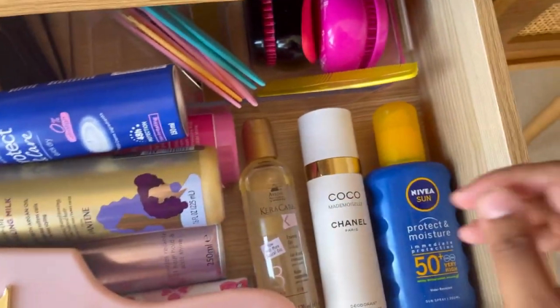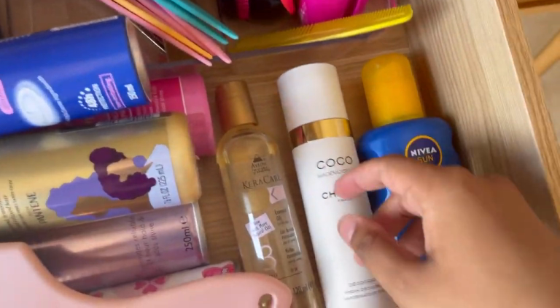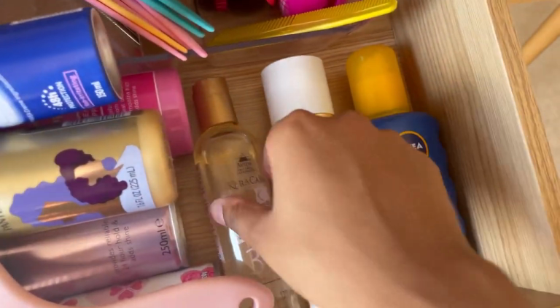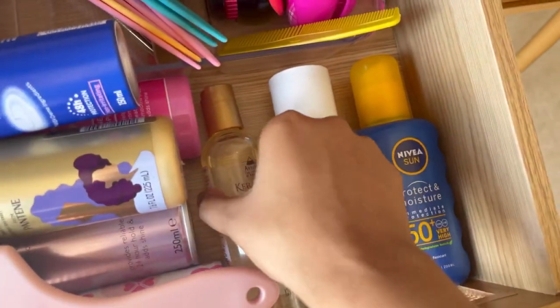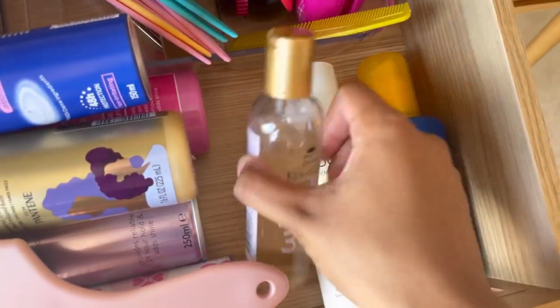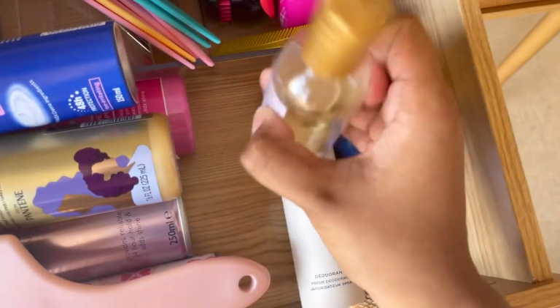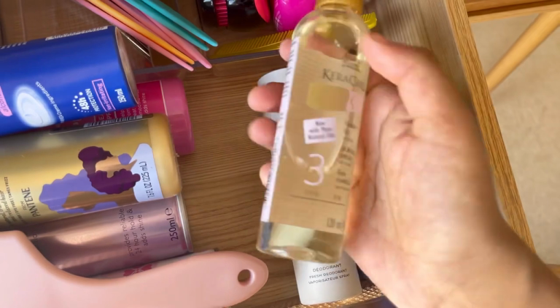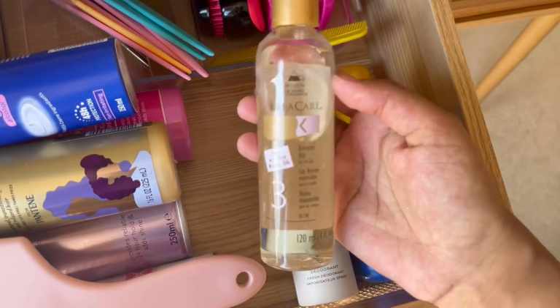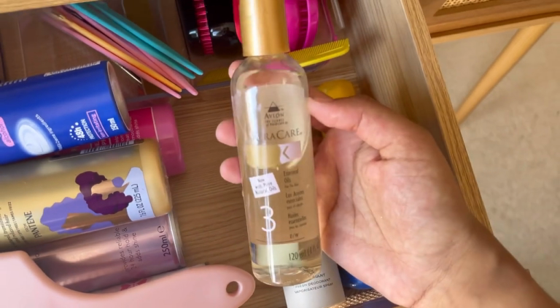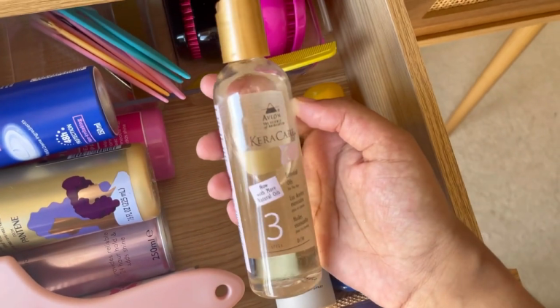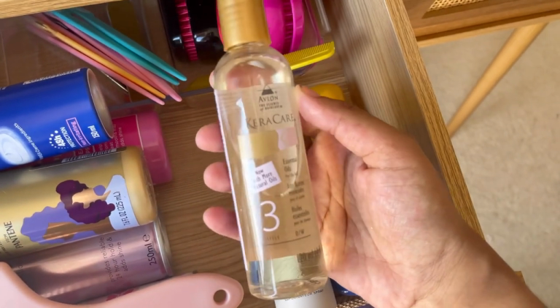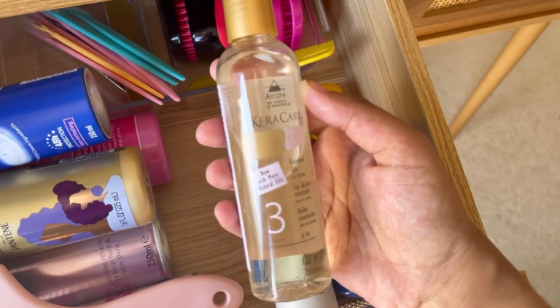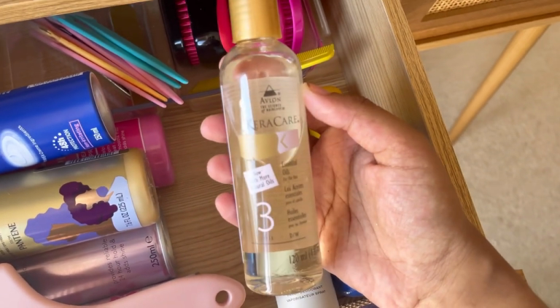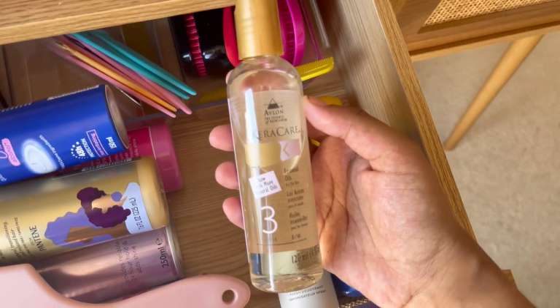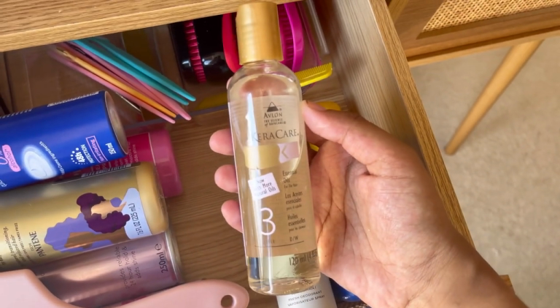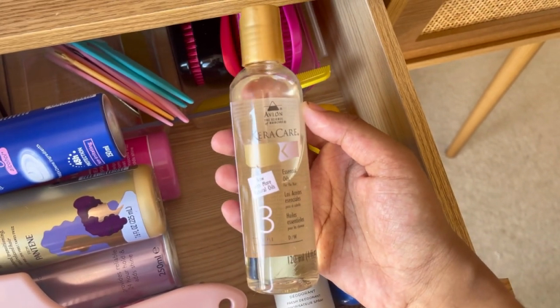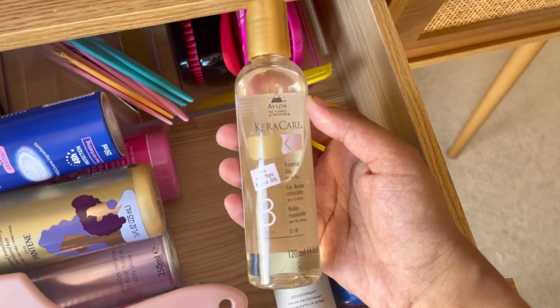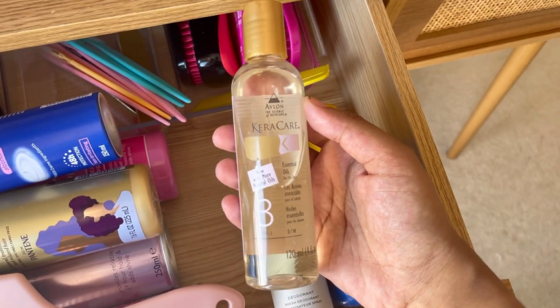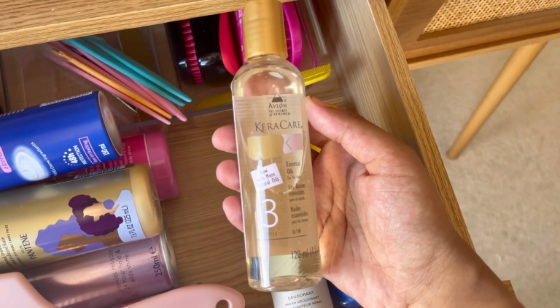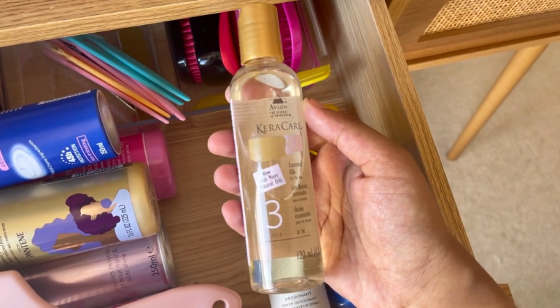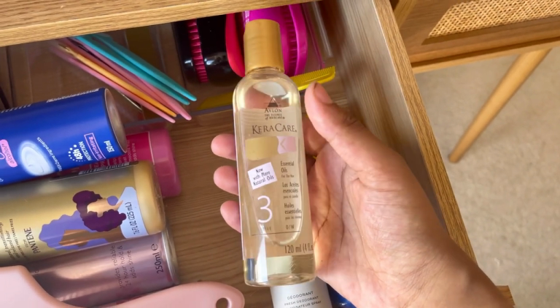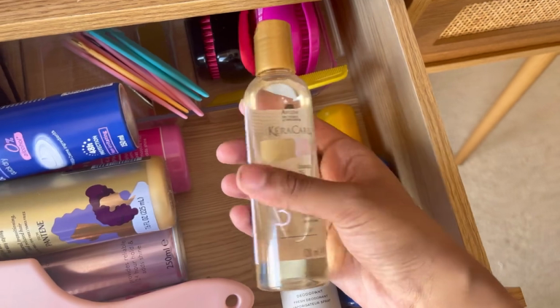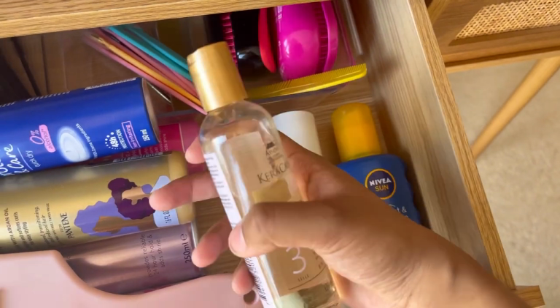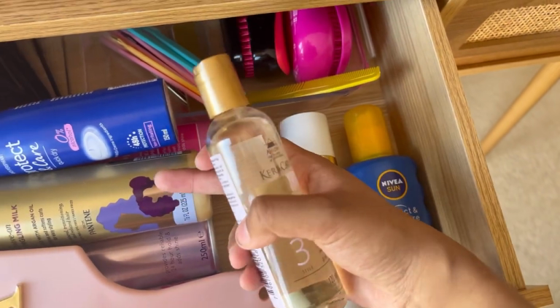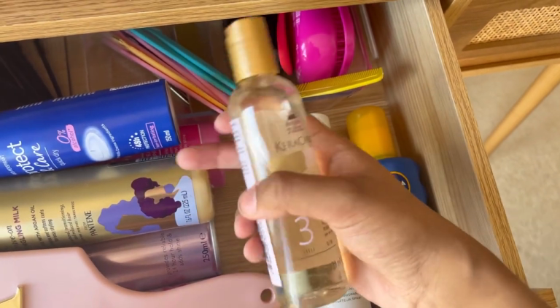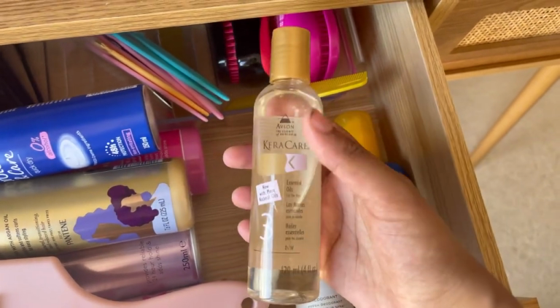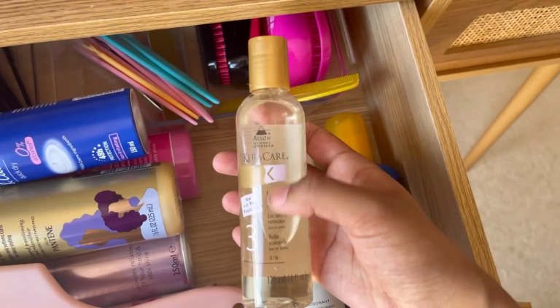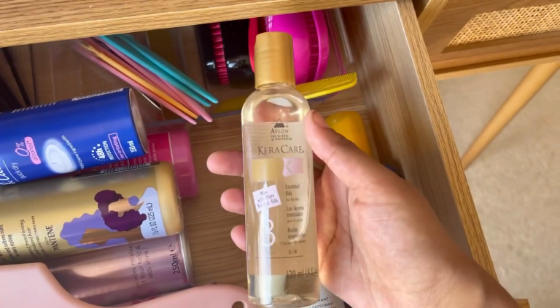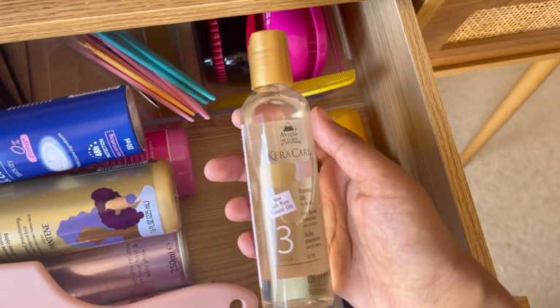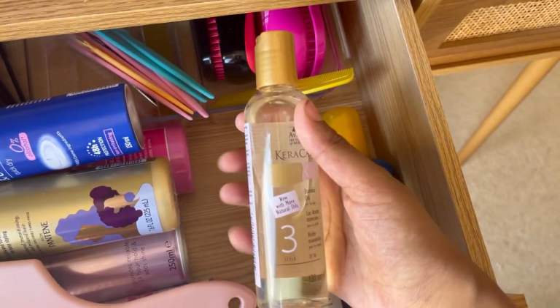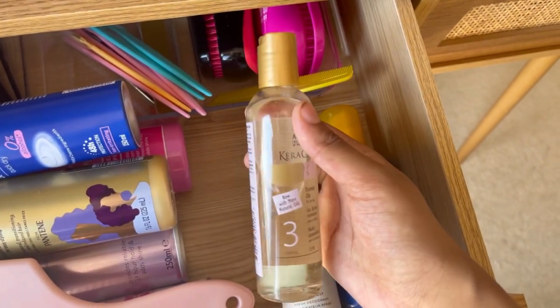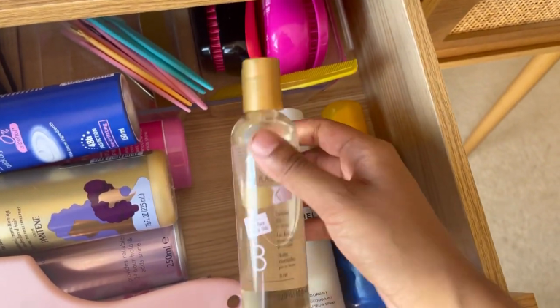My big hair brush is from Primark — about £1.50 — and I really like the number eight bristle pattern. I also use the Kira Care essential oil on my hair: after brushing it out with the leave-in product I add a bit of oil to make it silky.